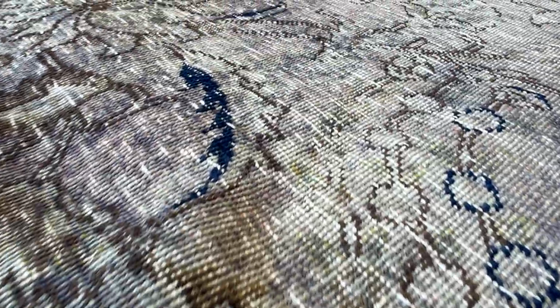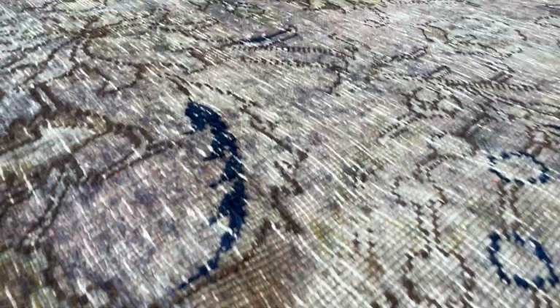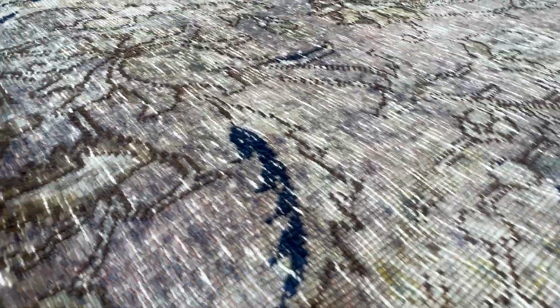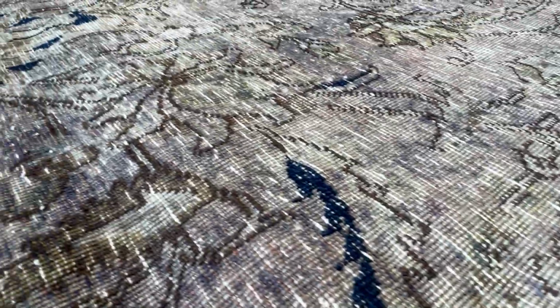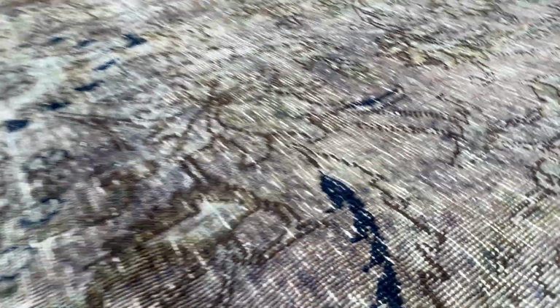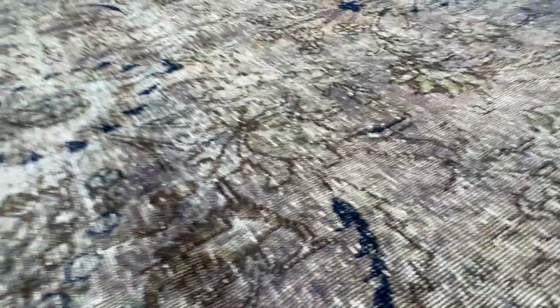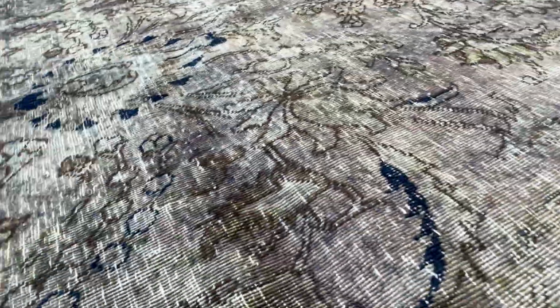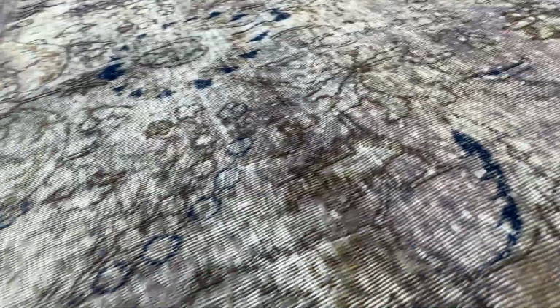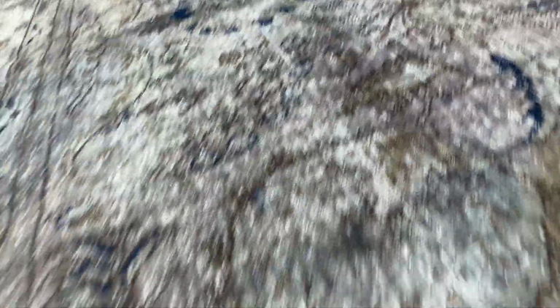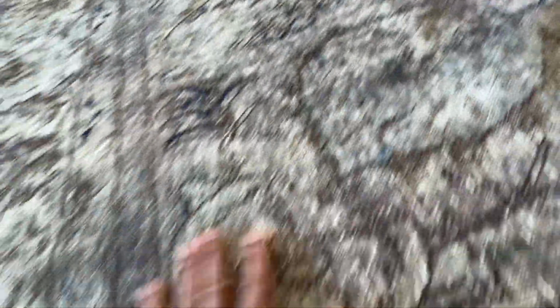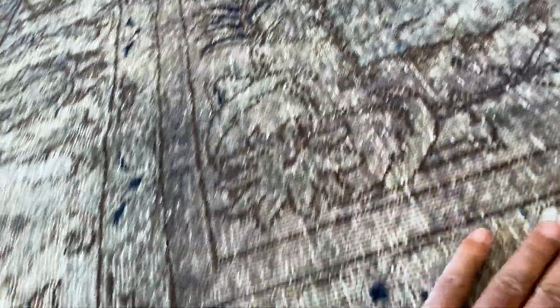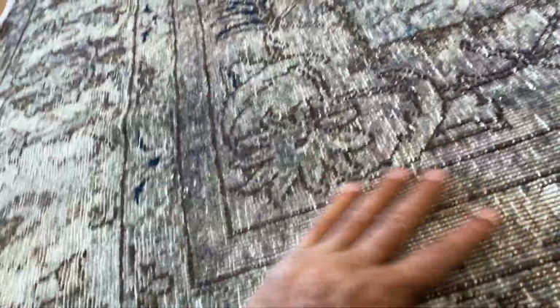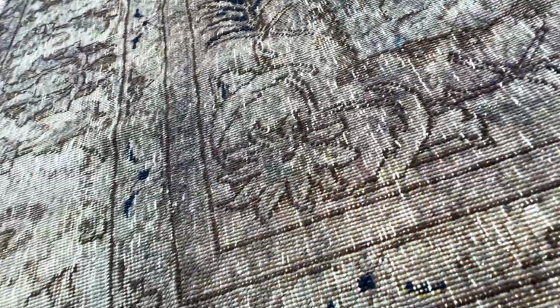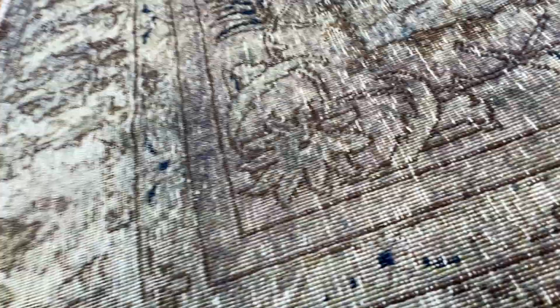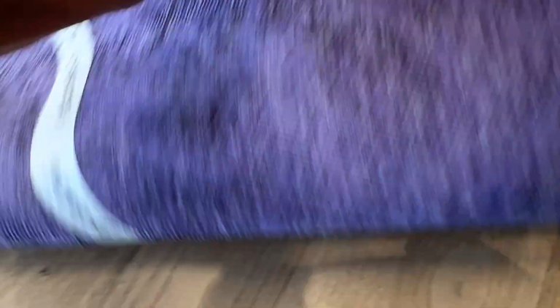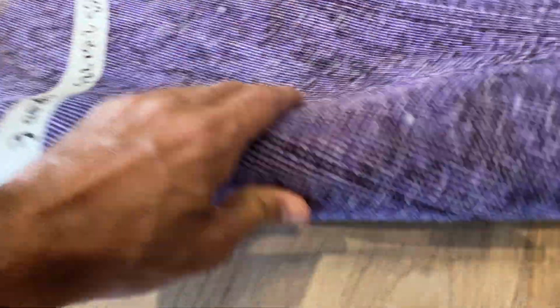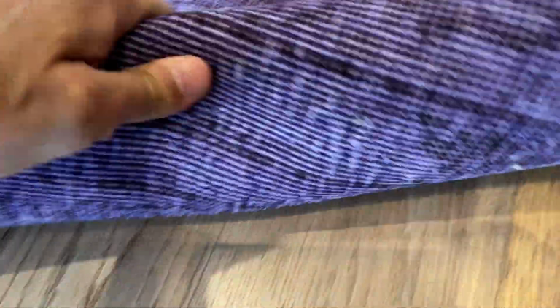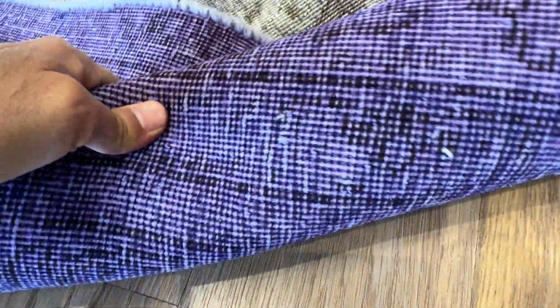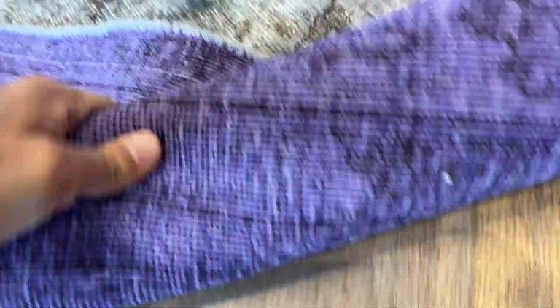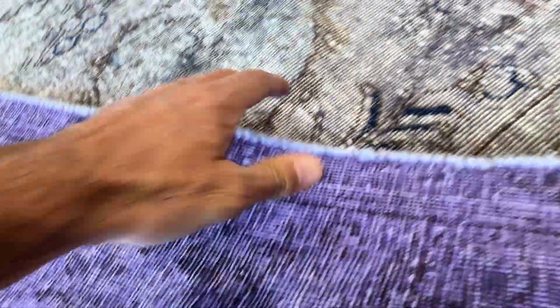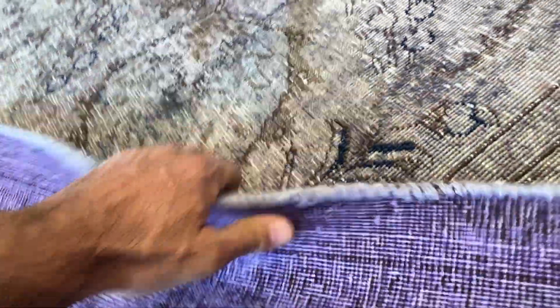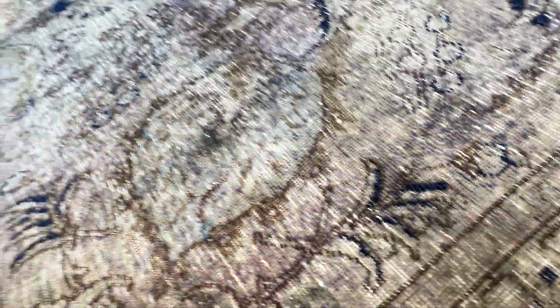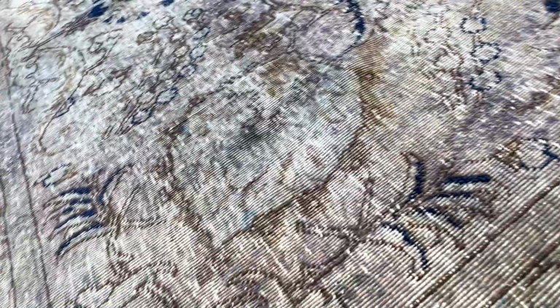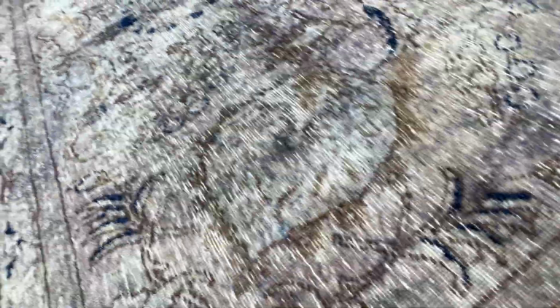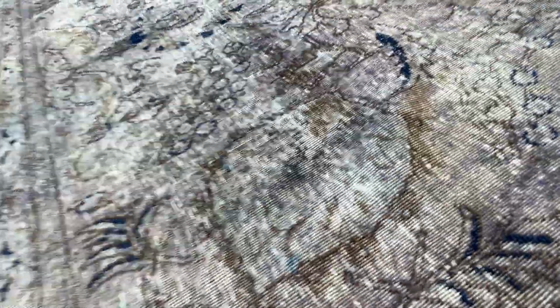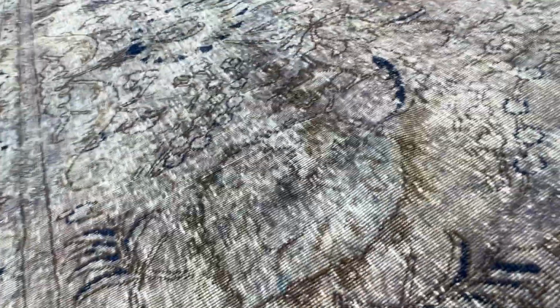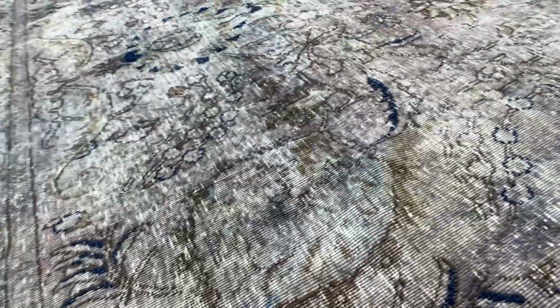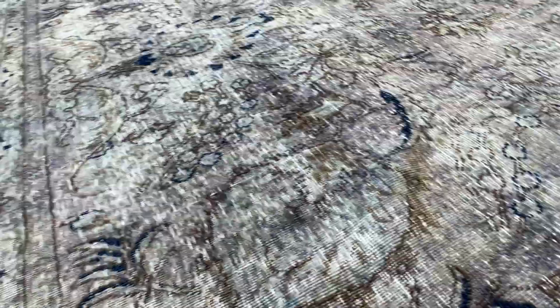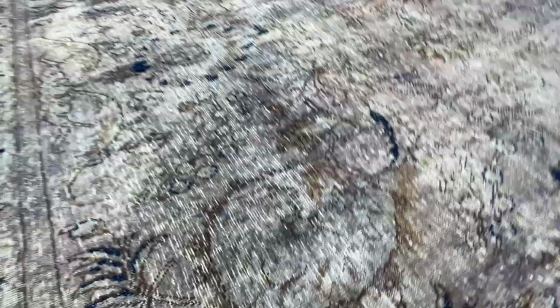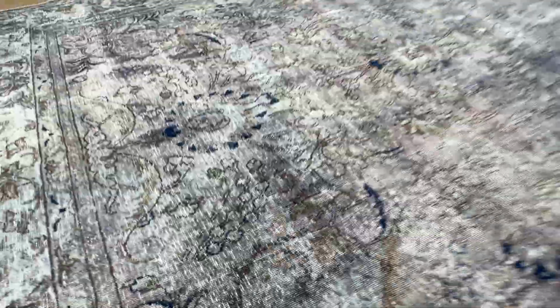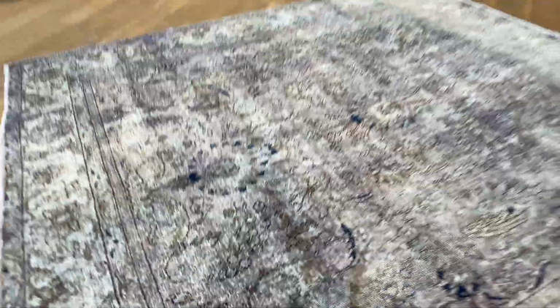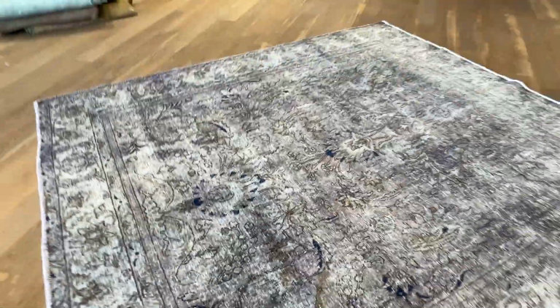The feel of this carpet is like a jeans effect on the back, and you can see the high quality Persian handmade knots. If you have any questions about this carpet, feel free to contact us.